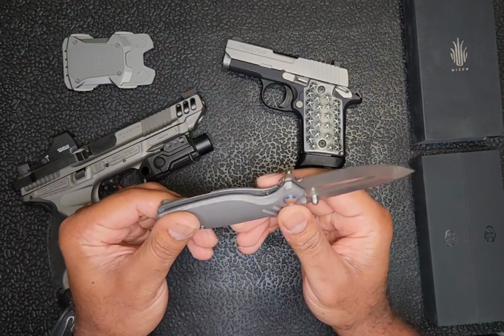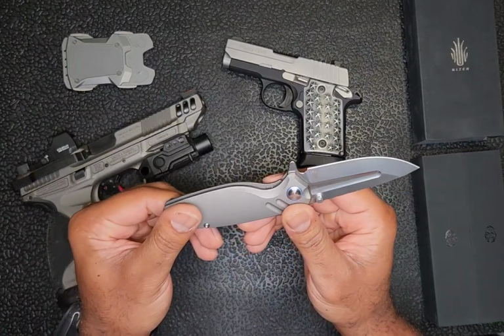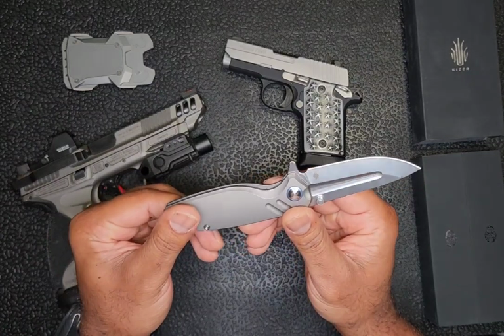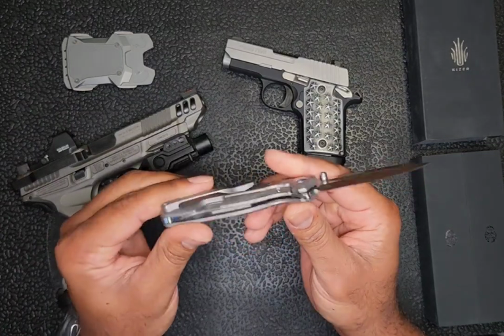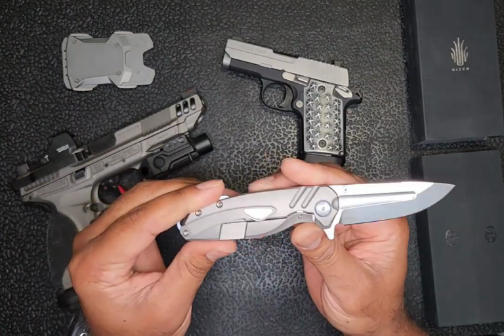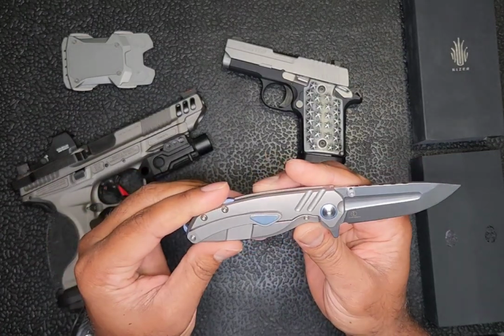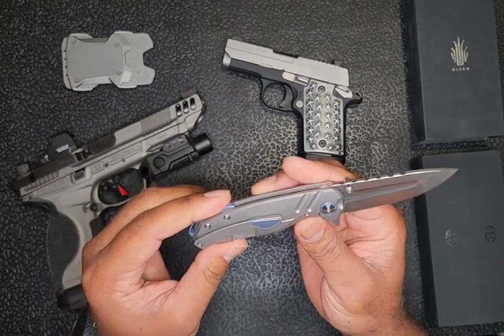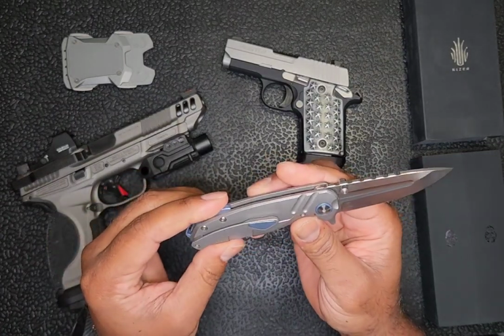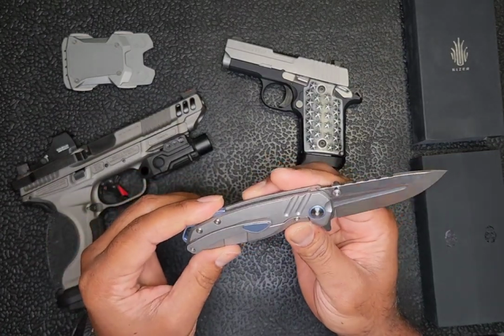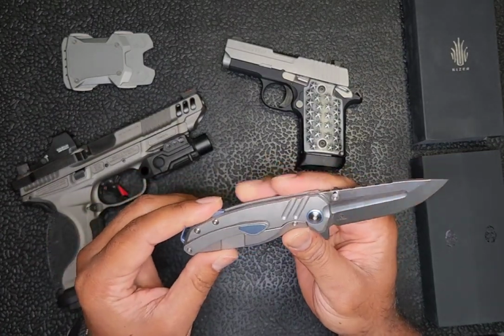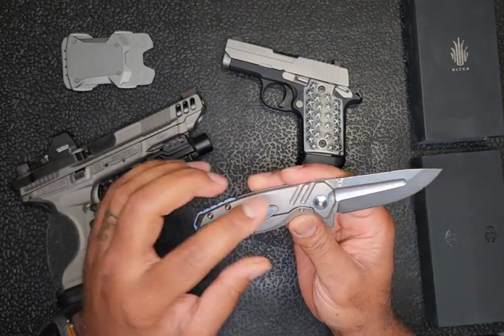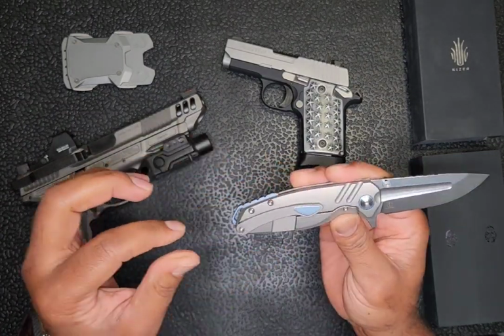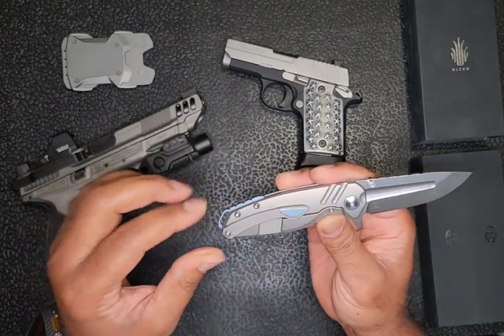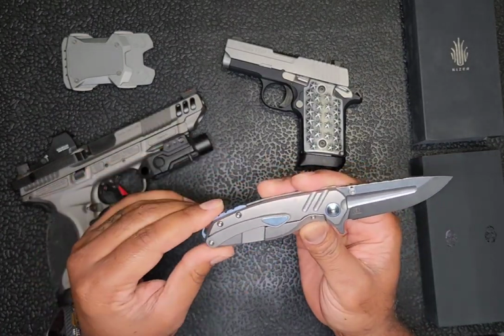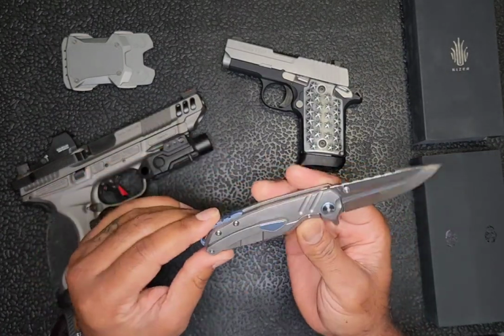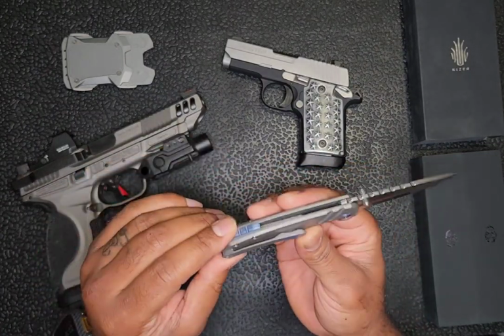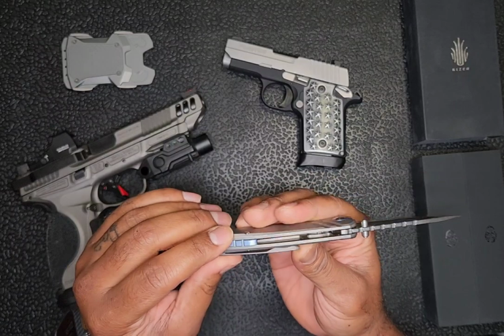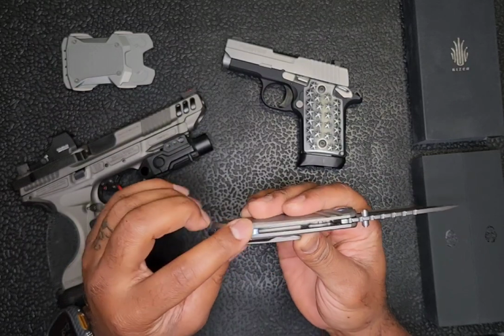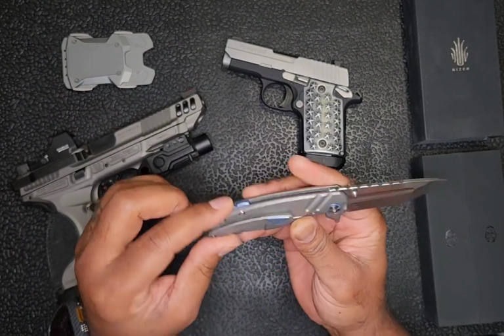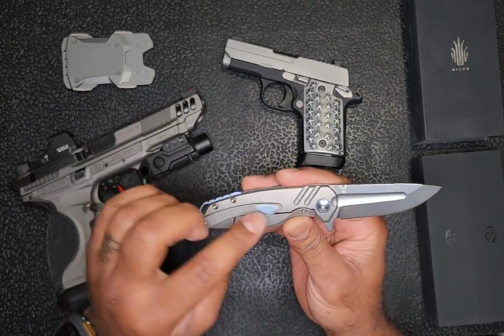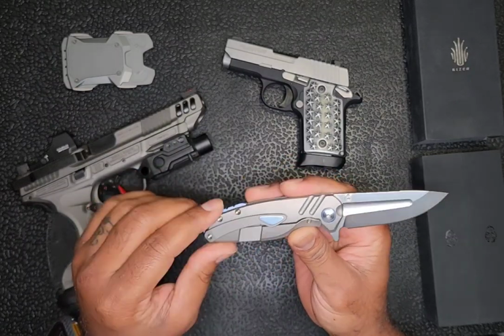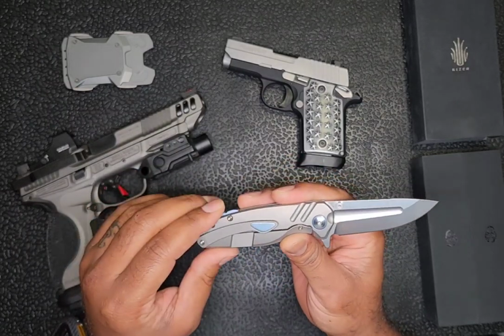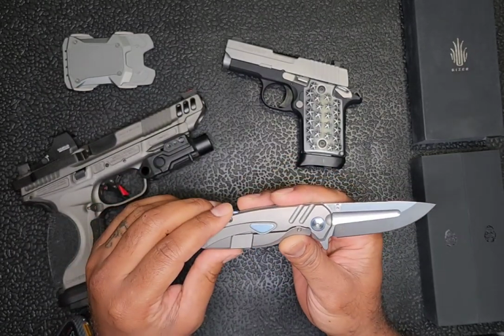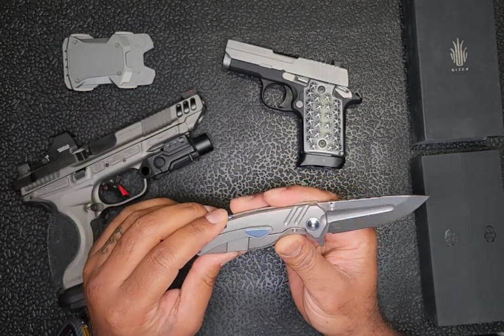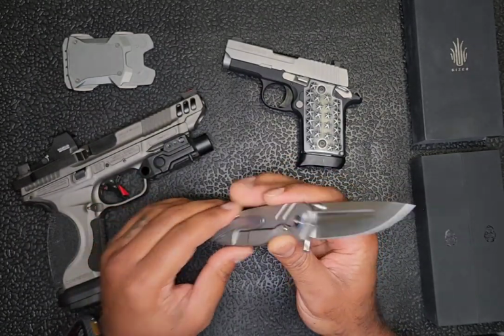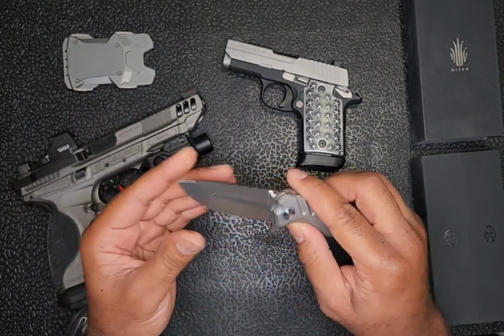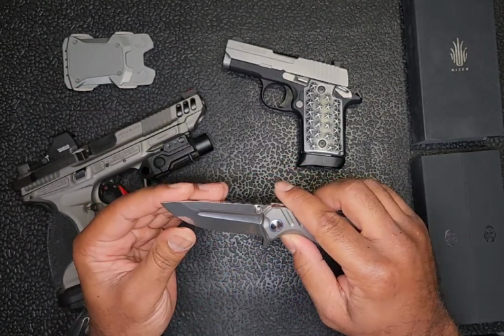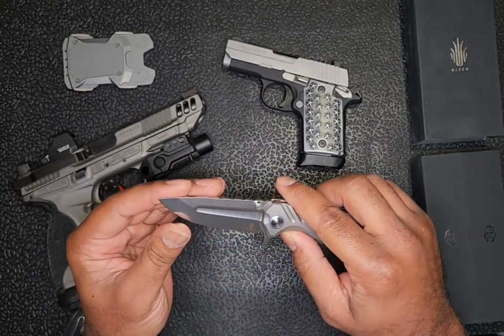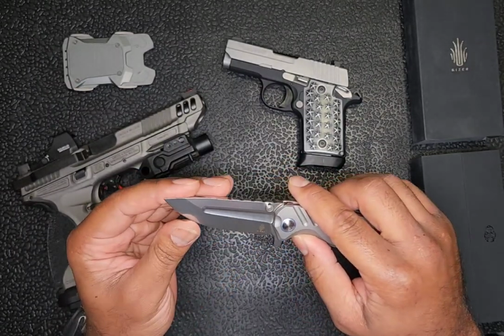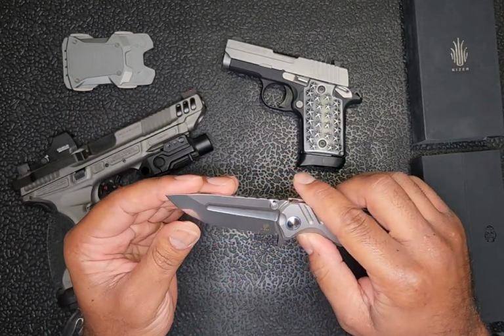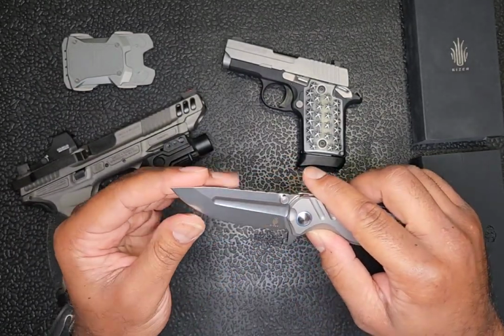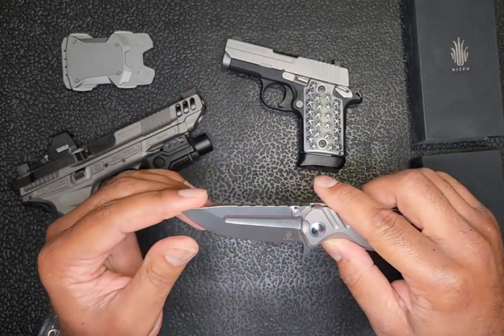Aesthetically it's just a beautiful knife, made of titanium with some titanium colored inlays, and I think this is an S35VN steel blade.